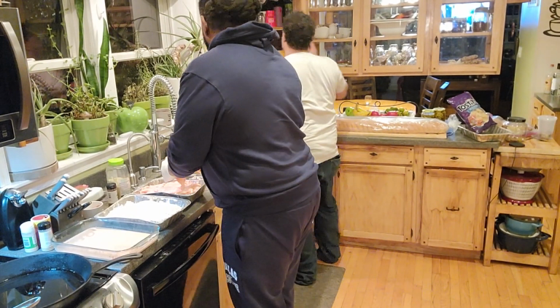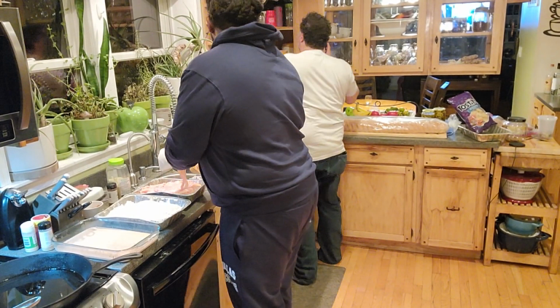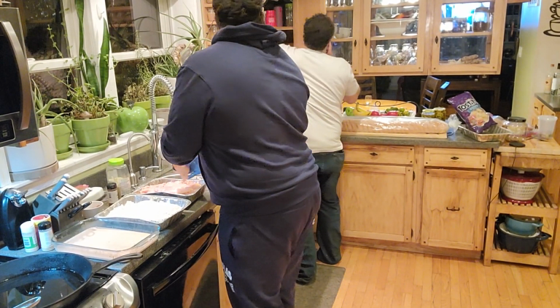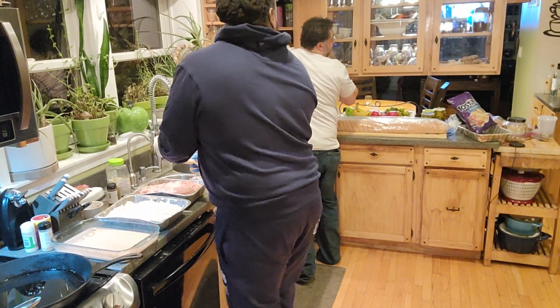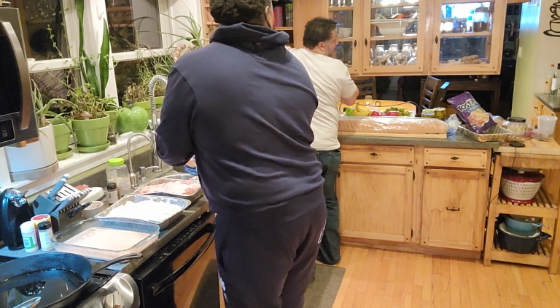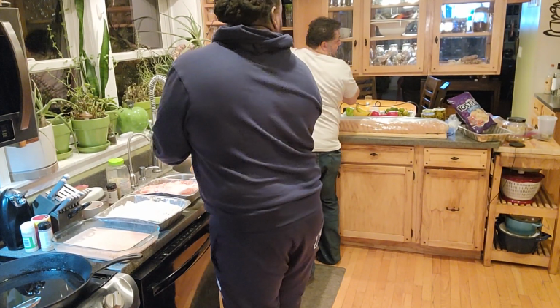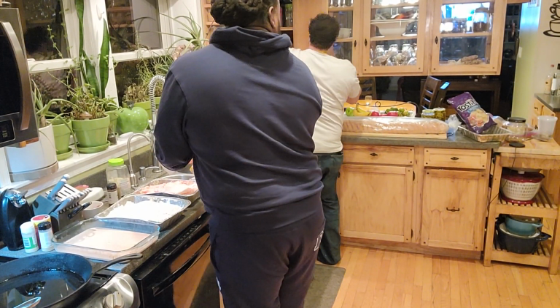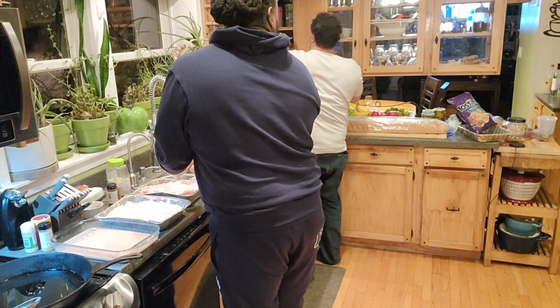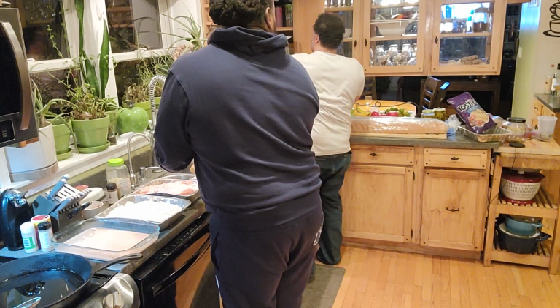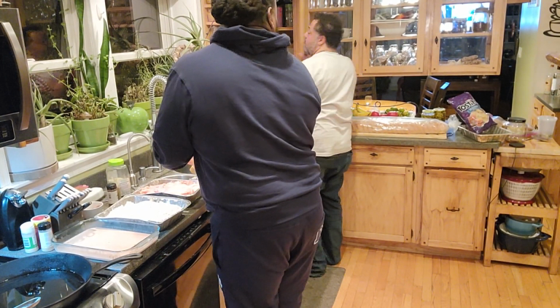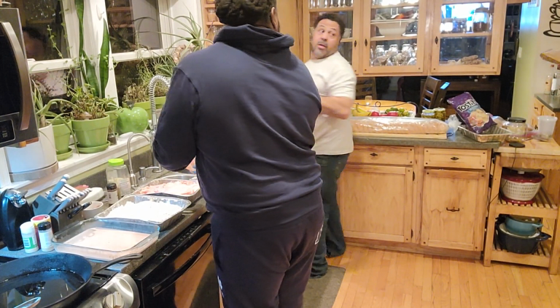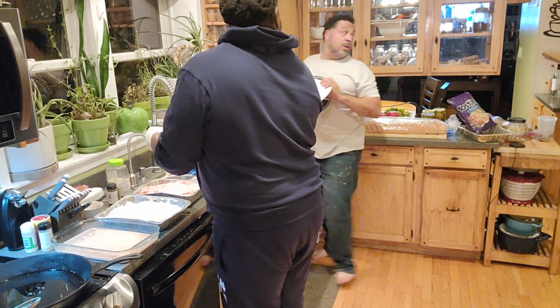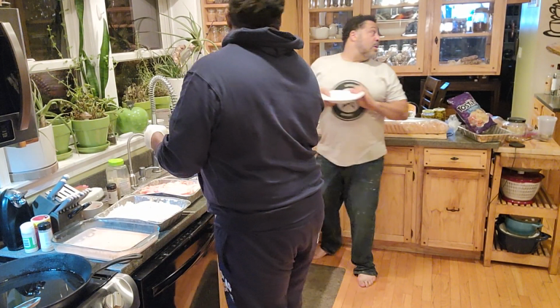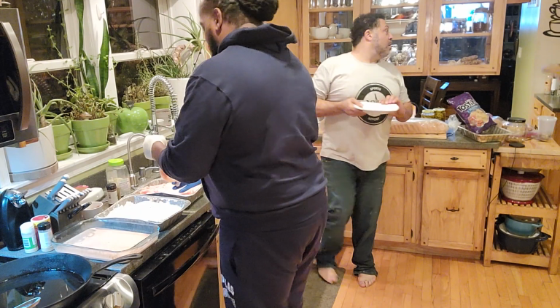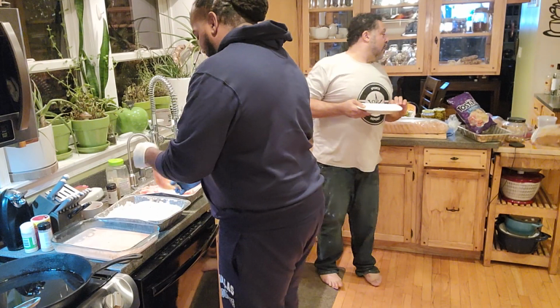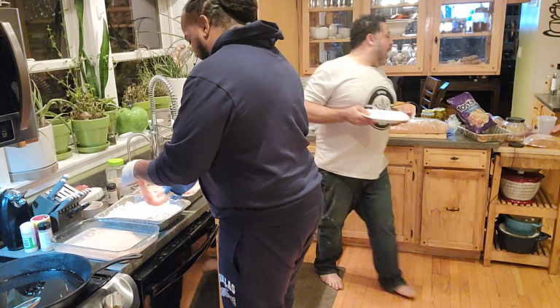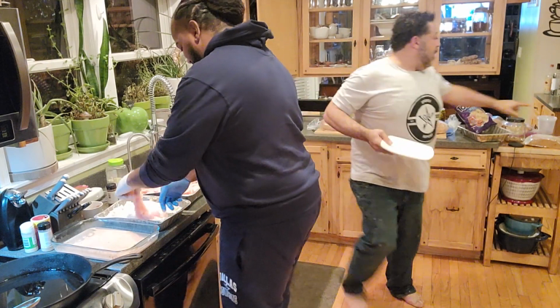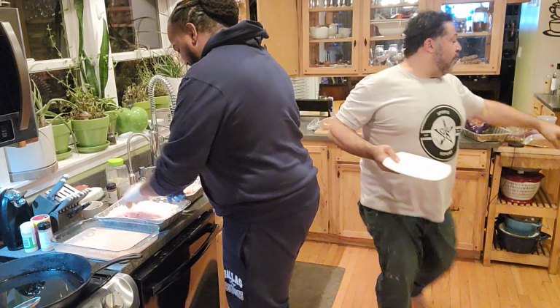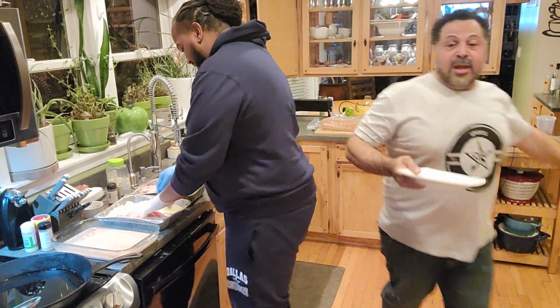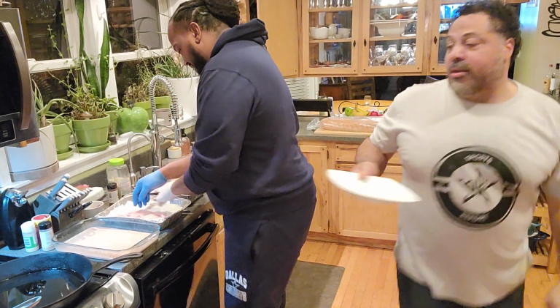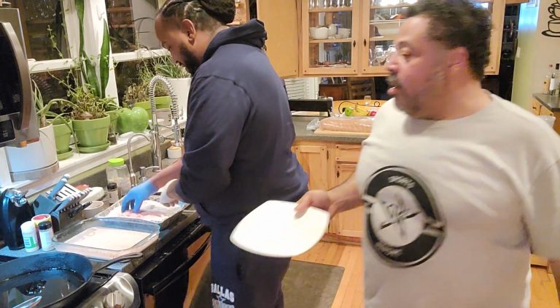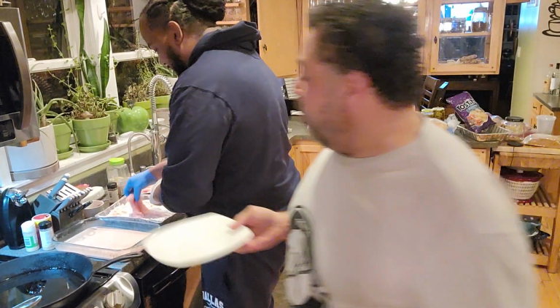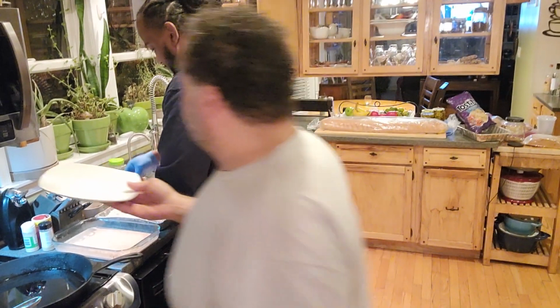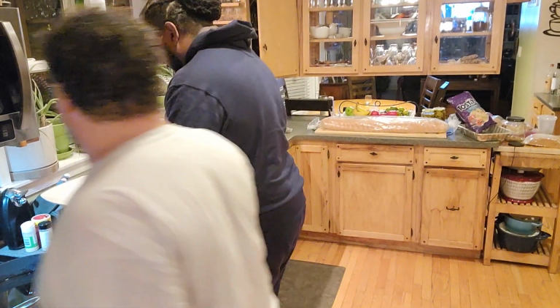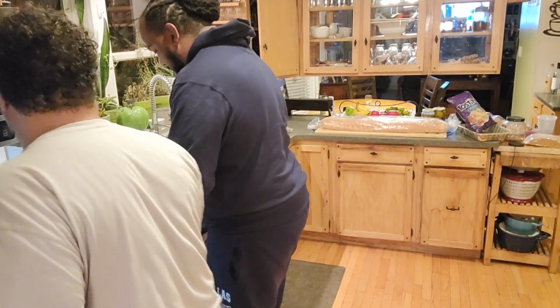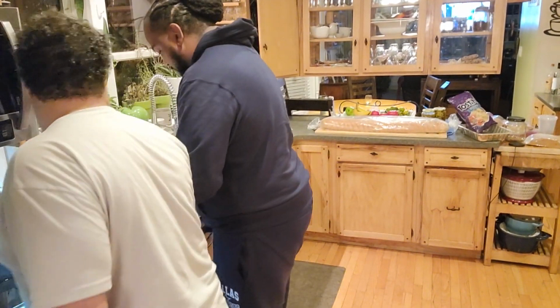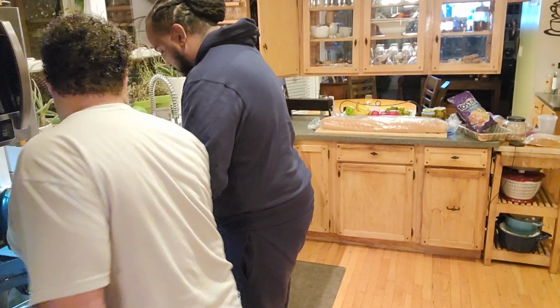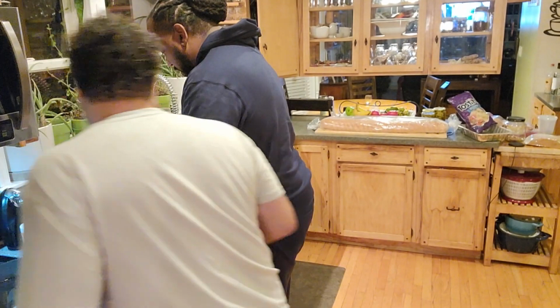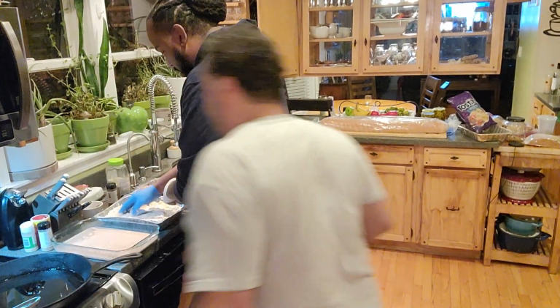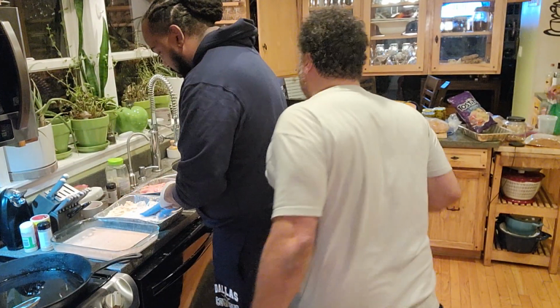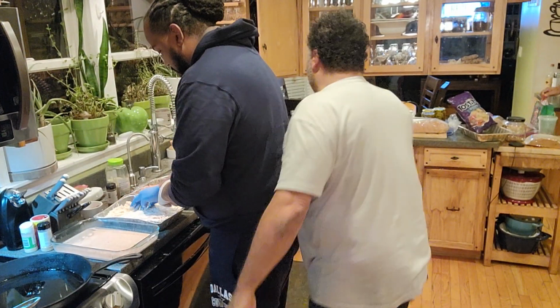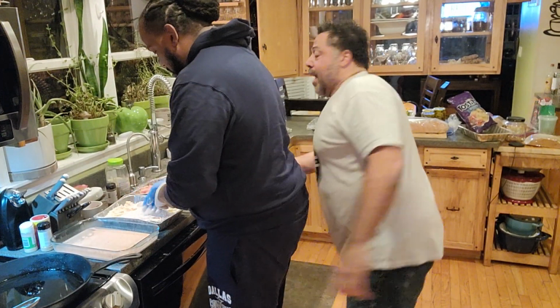How are you doing? I told my sister not to make anything, but this is a recipe she makes and she wanted to make it. All right, so you can put some chicken on the plate to keep them ready while the oil is hot.